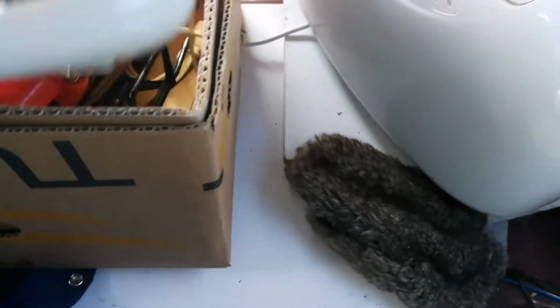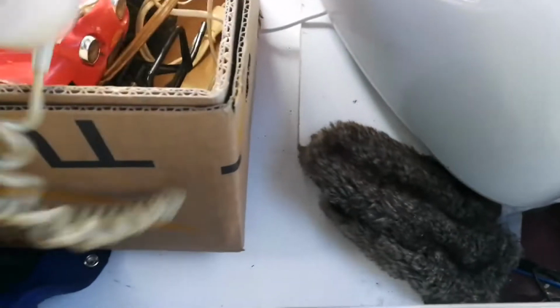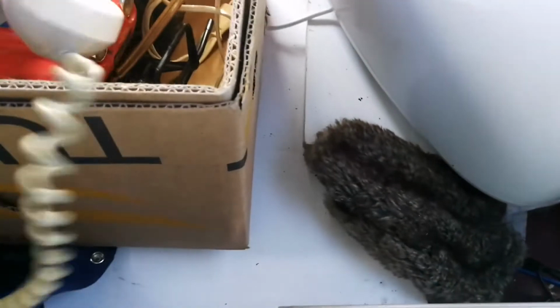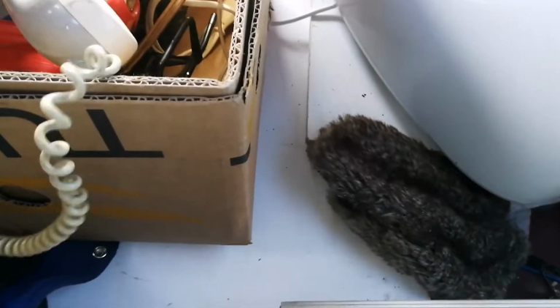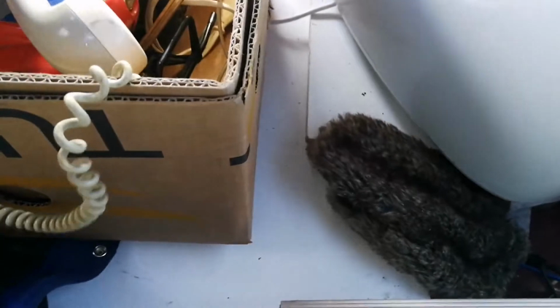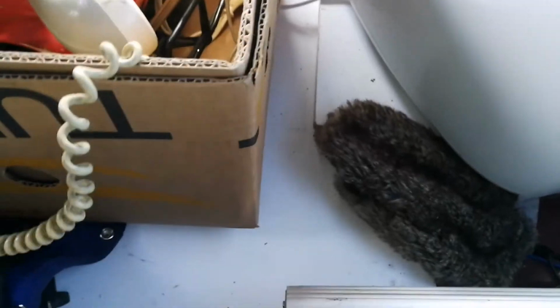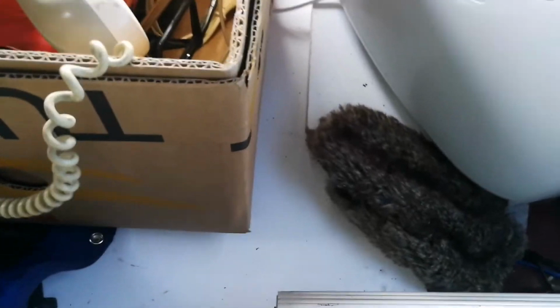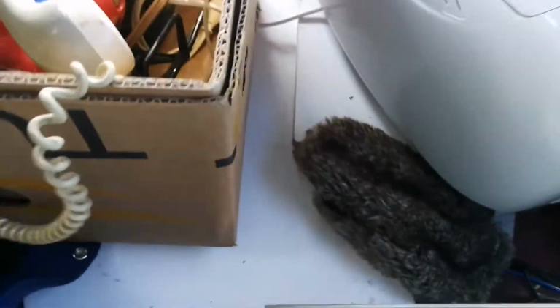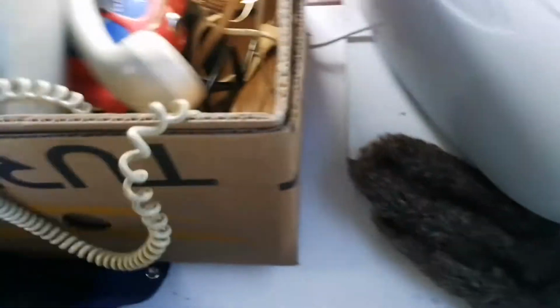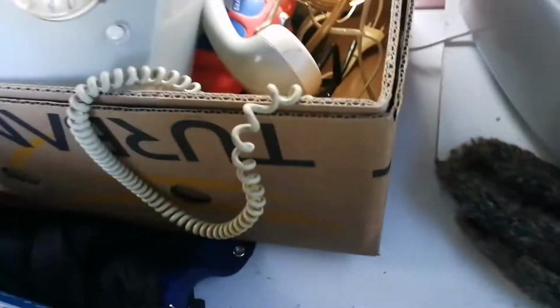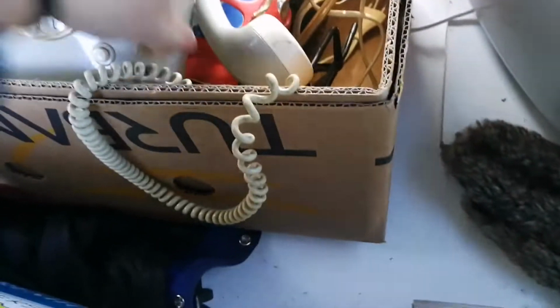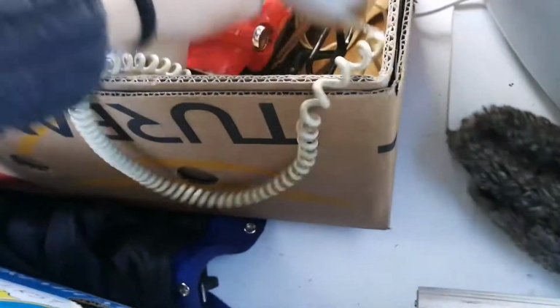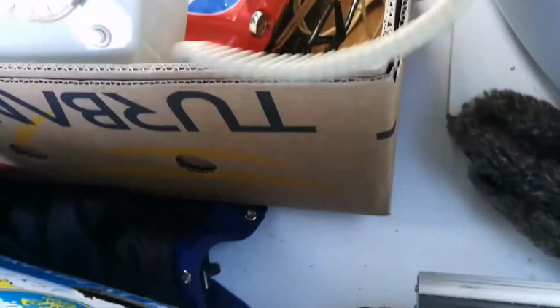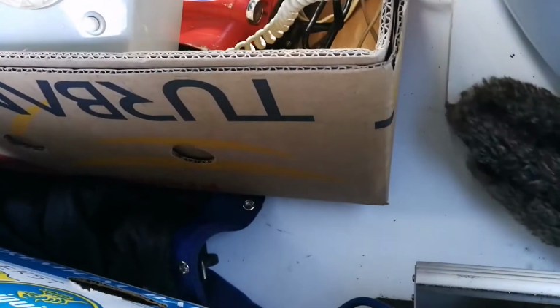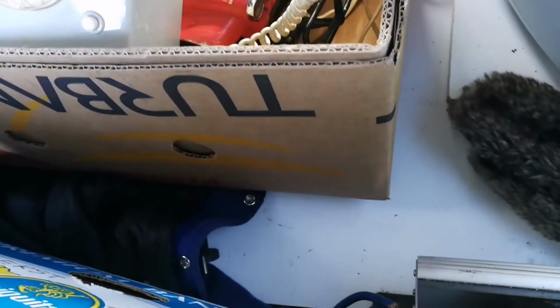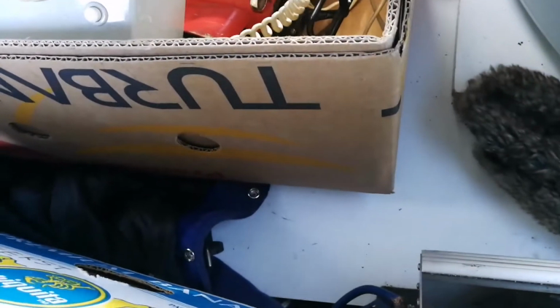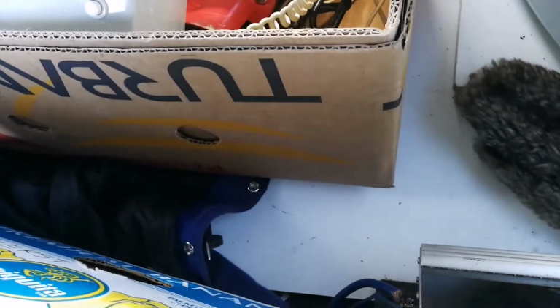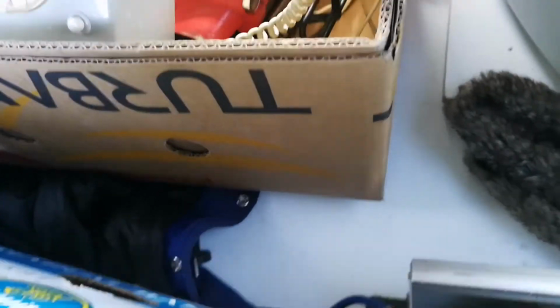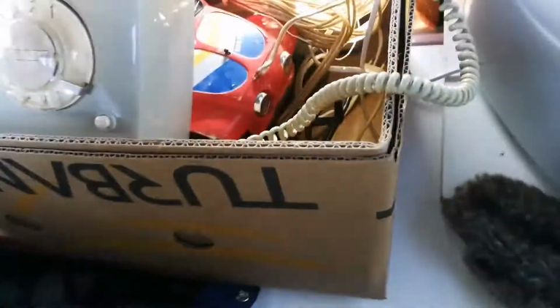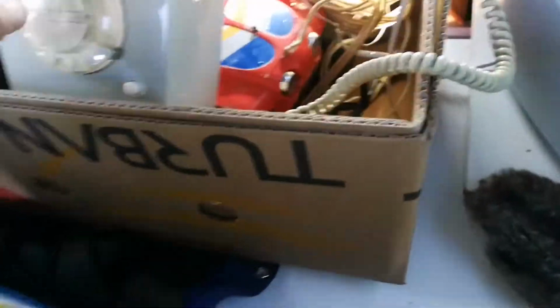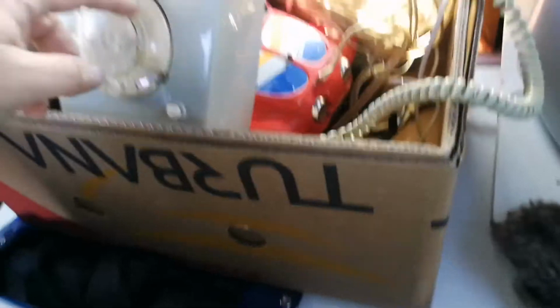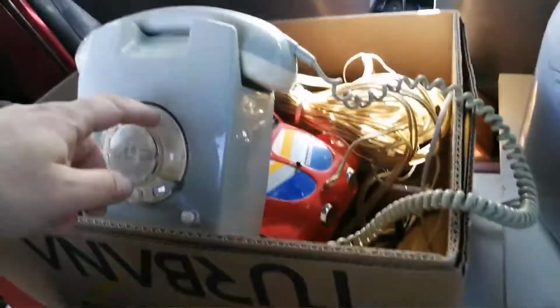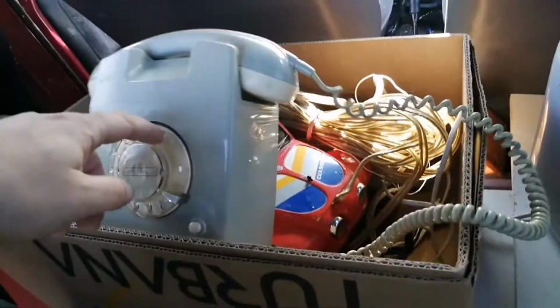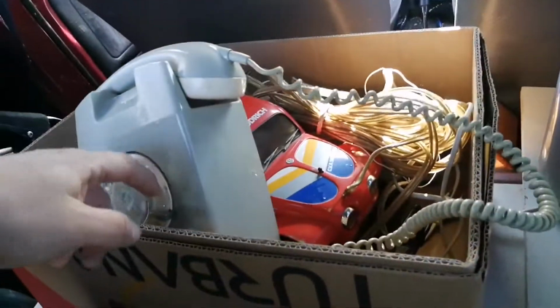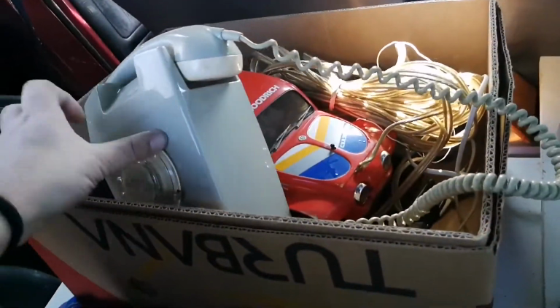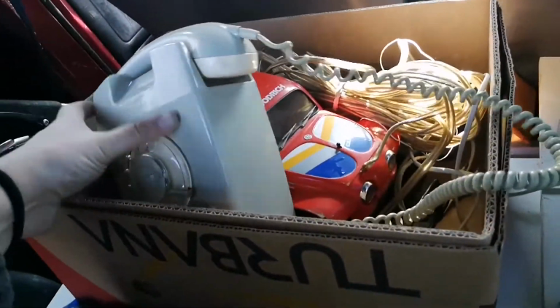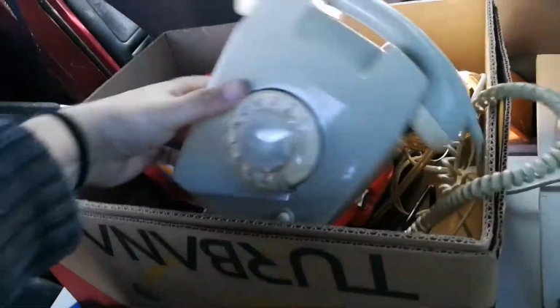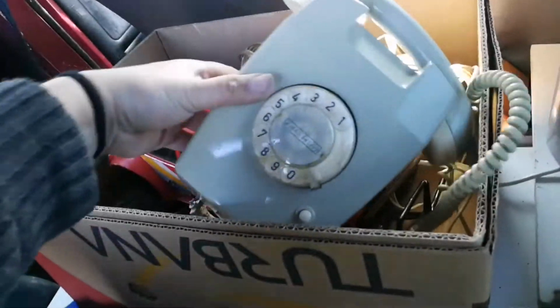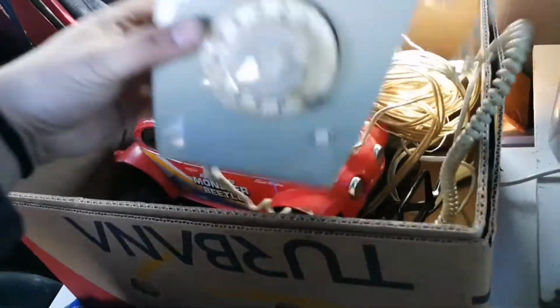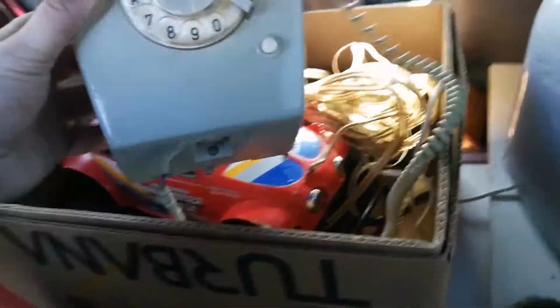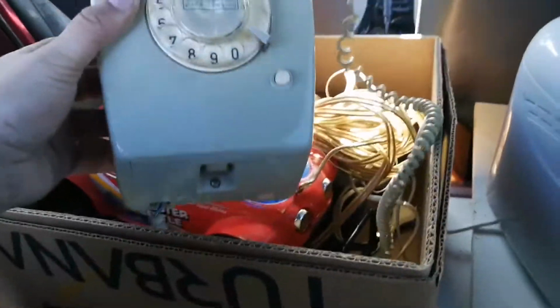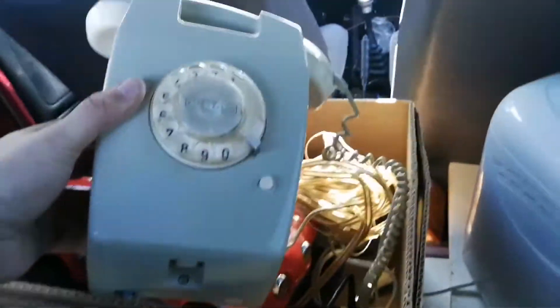I saved this wall phone here — an awesome phone. Awesome to have this saved from the bin at the thrift store.